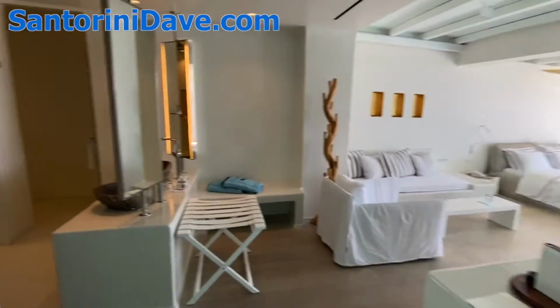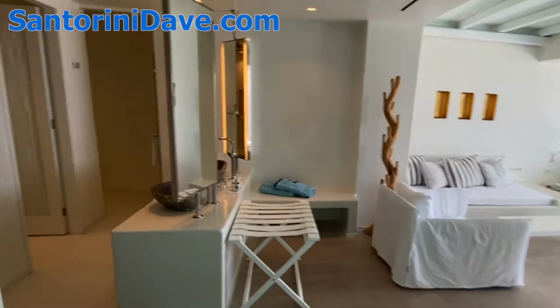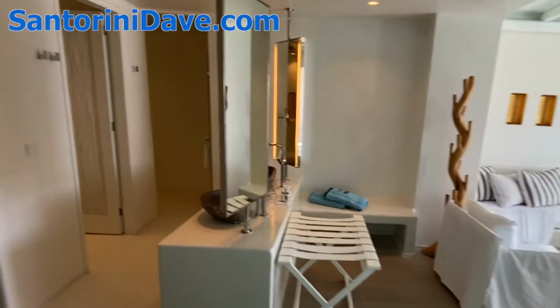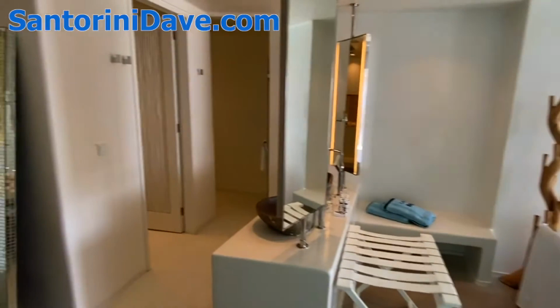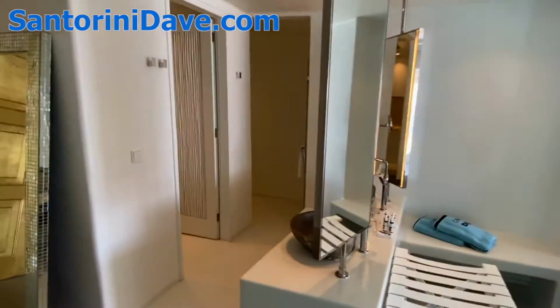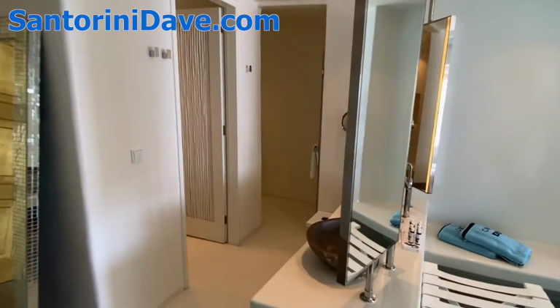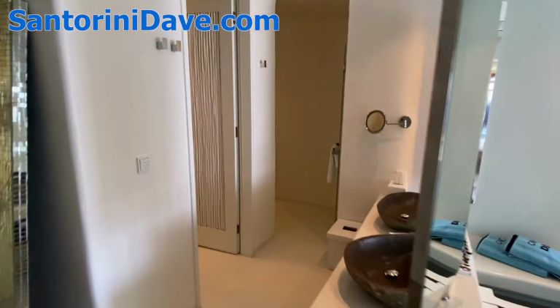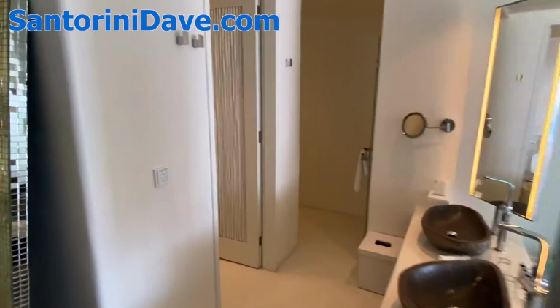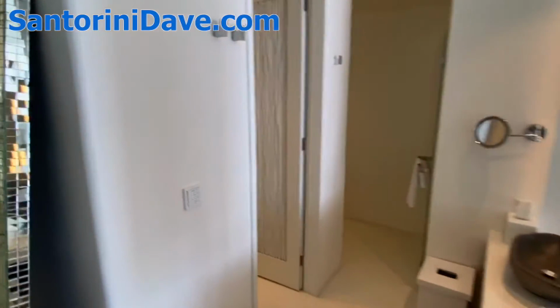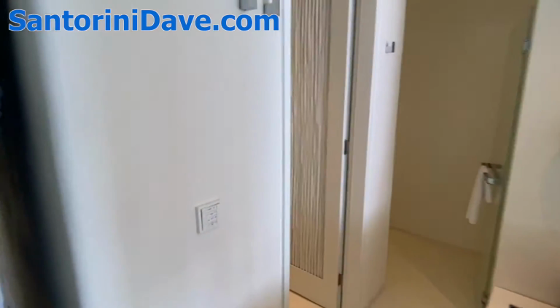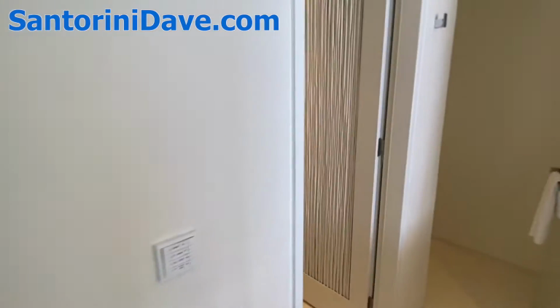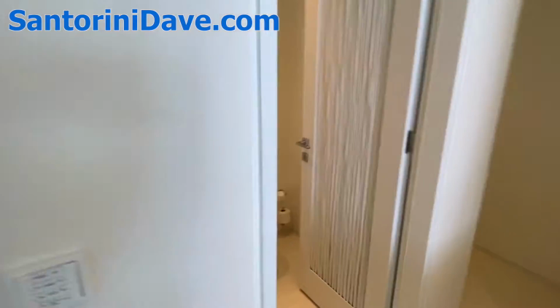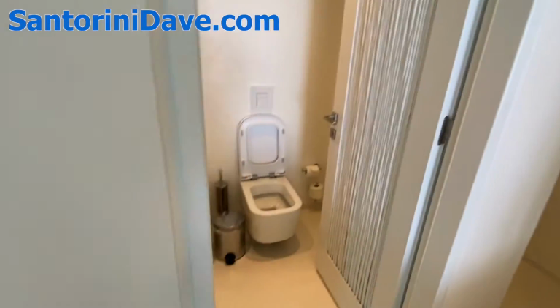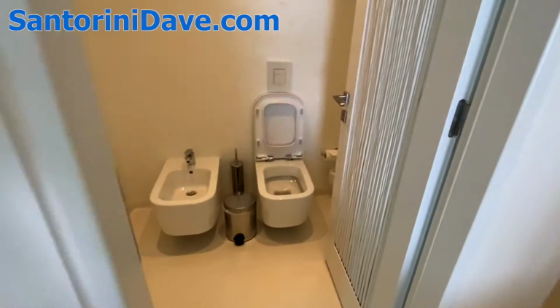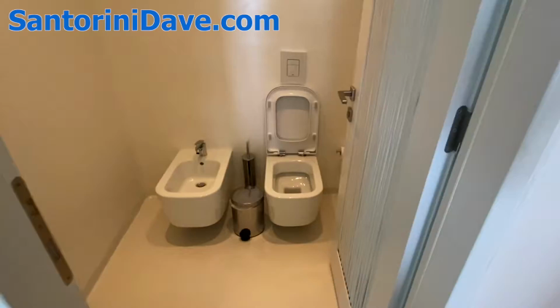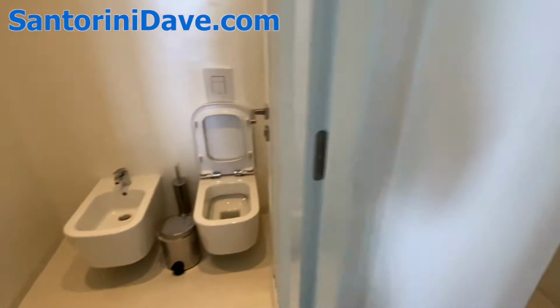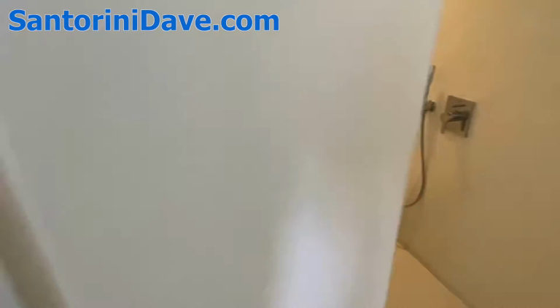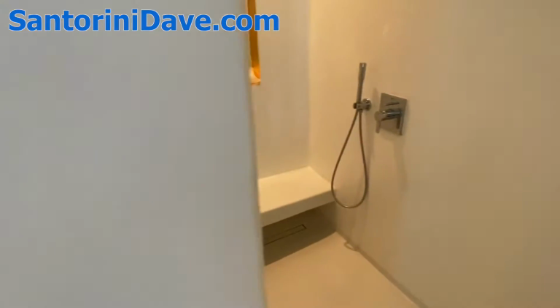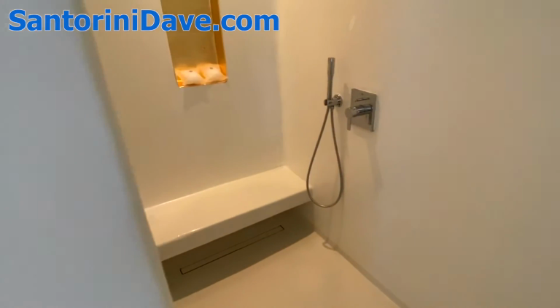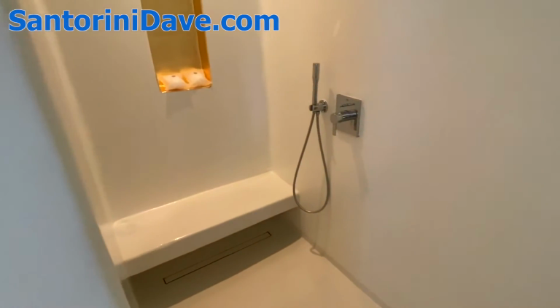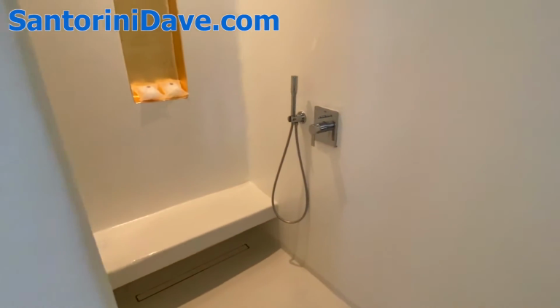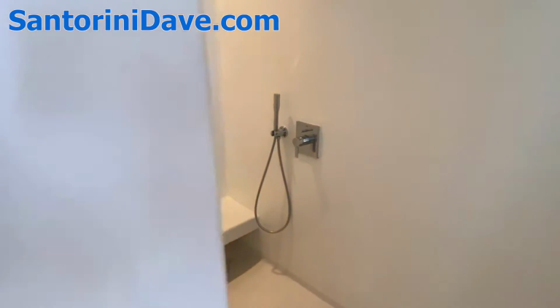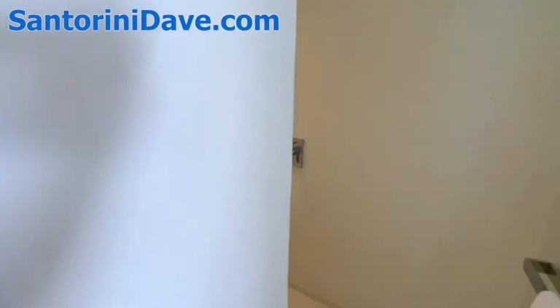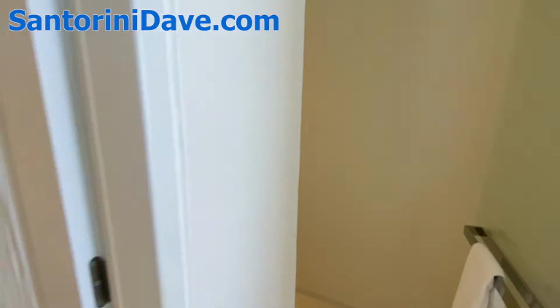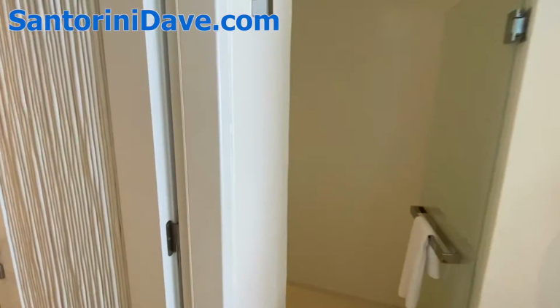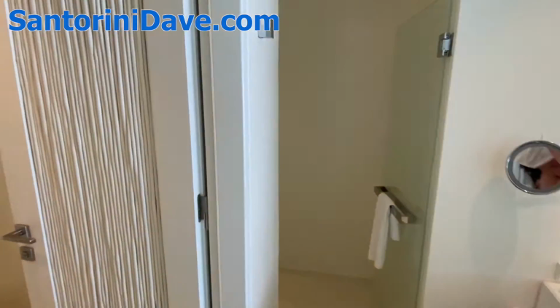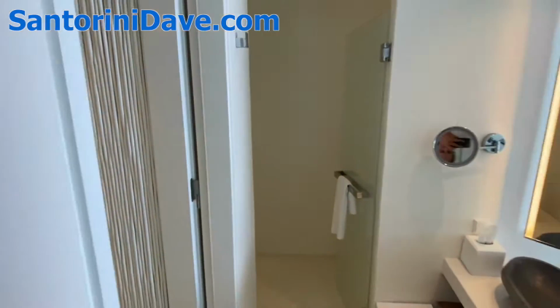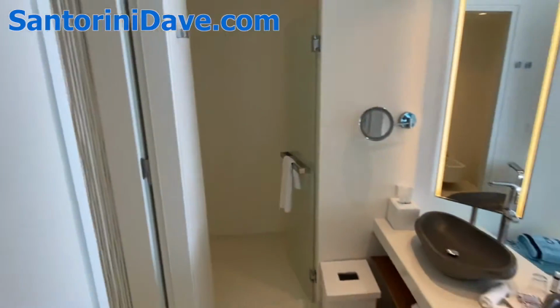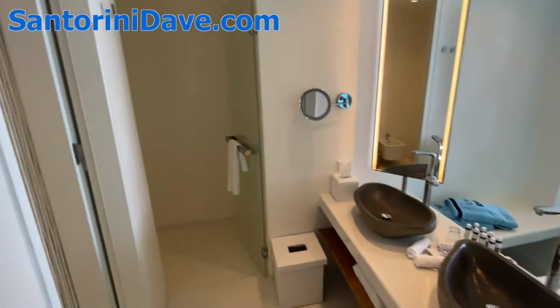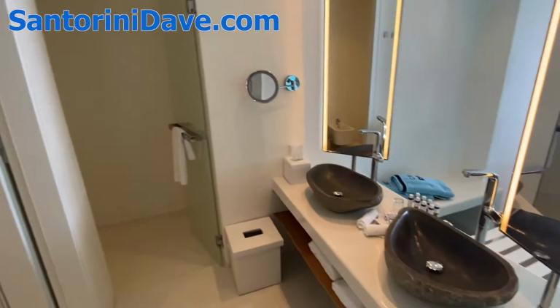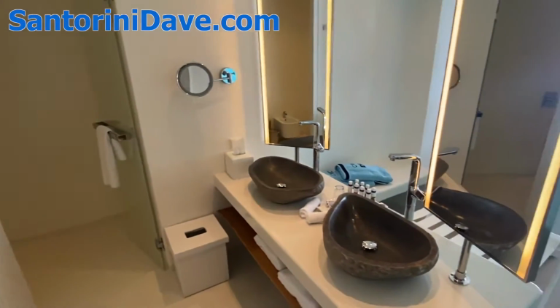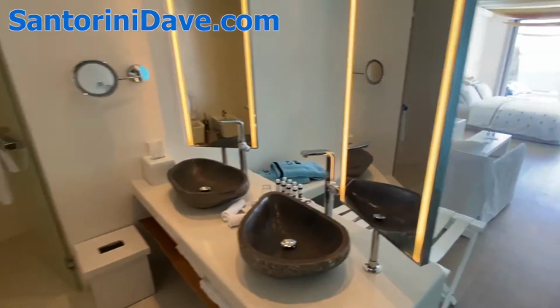First of all, you've got a nice spacious bathroom here, with a toilet and bidet and a stand-up shower, as well as a beautiful double sink section.